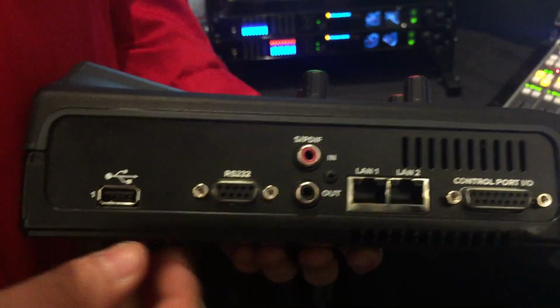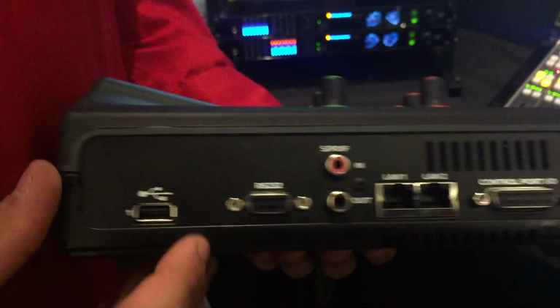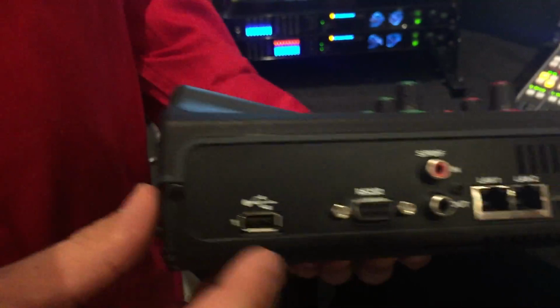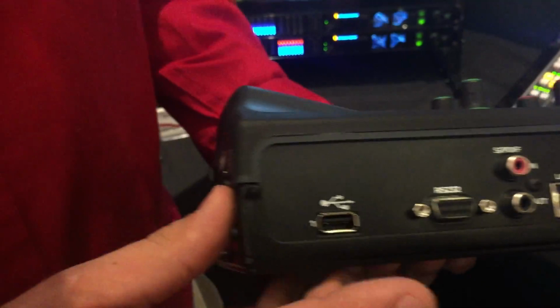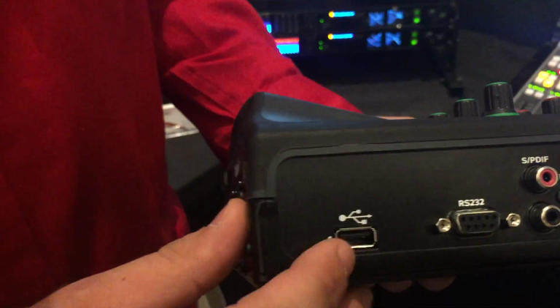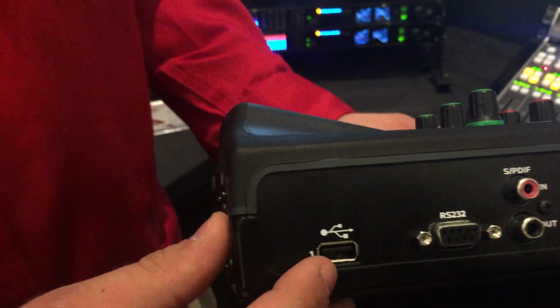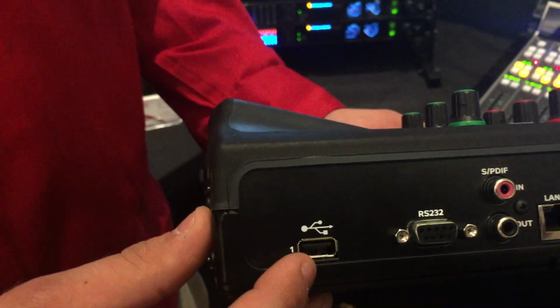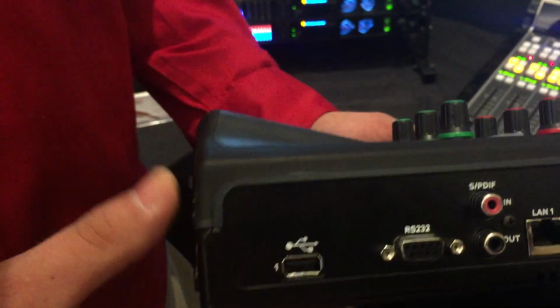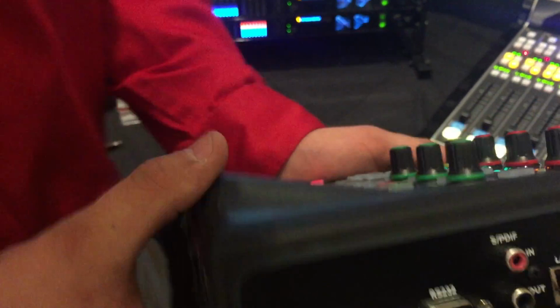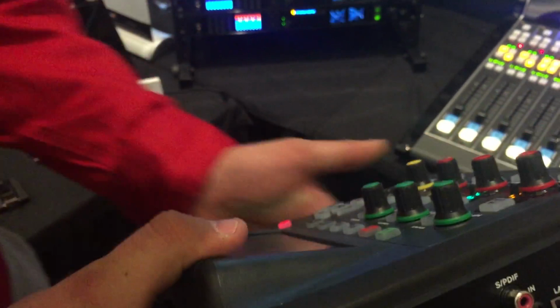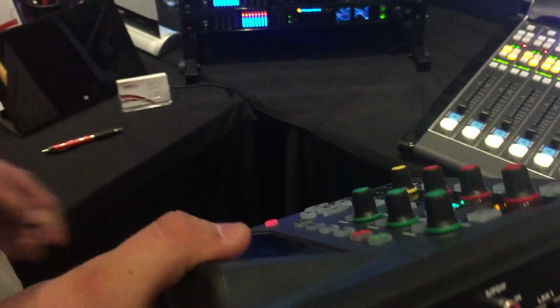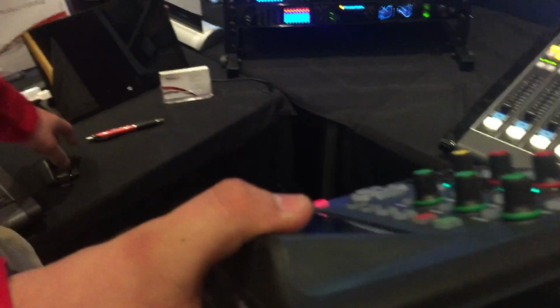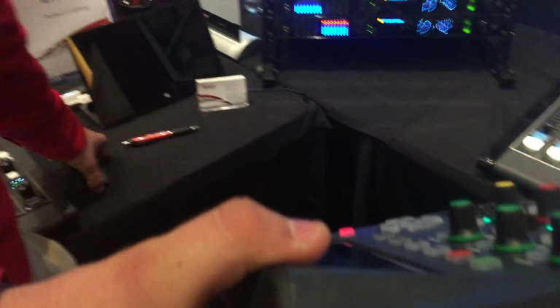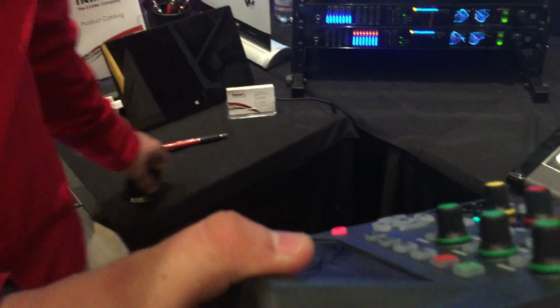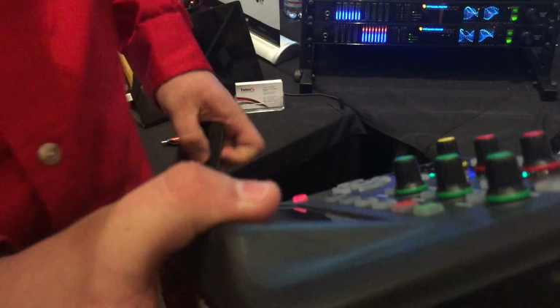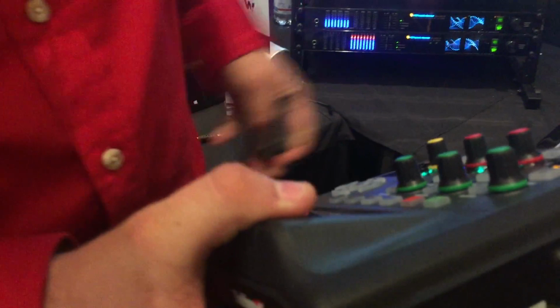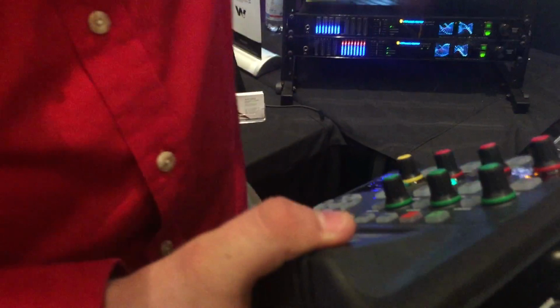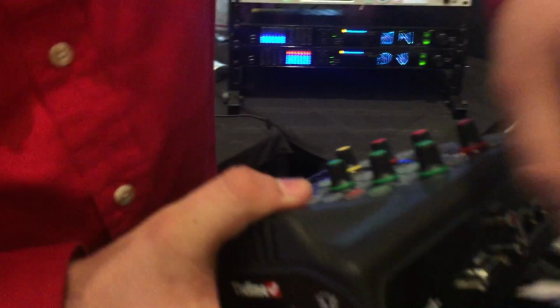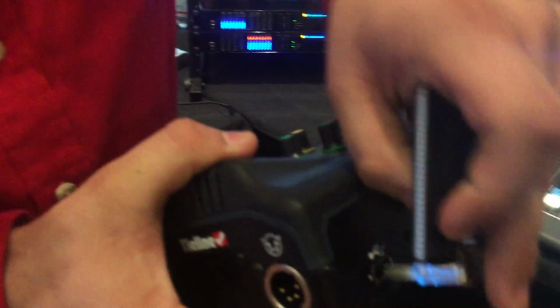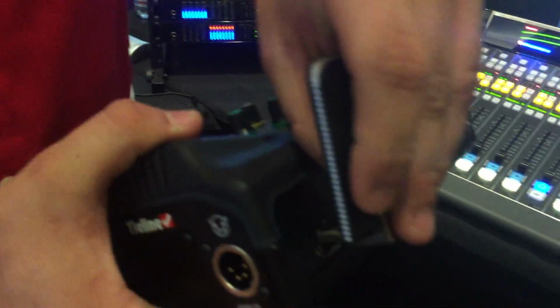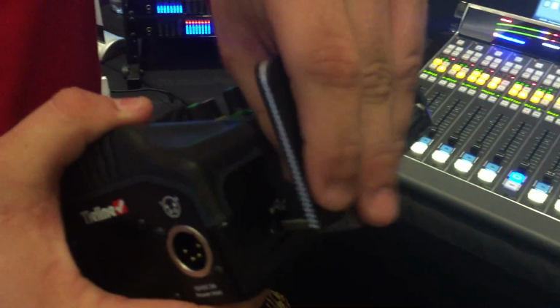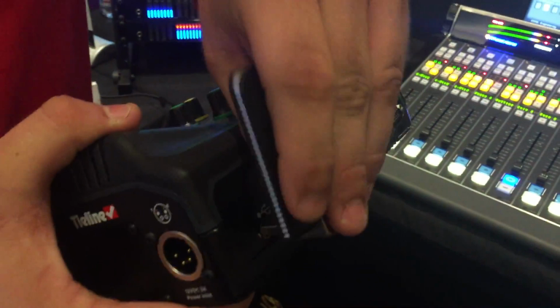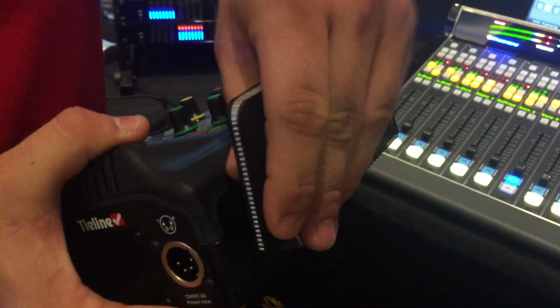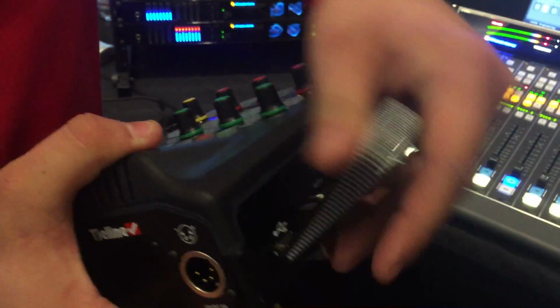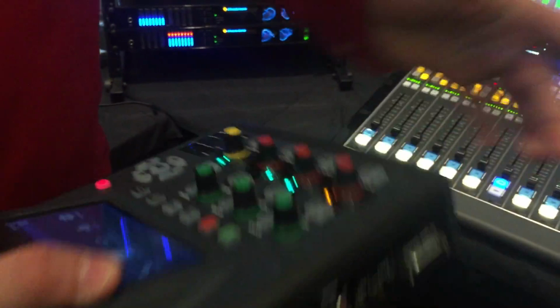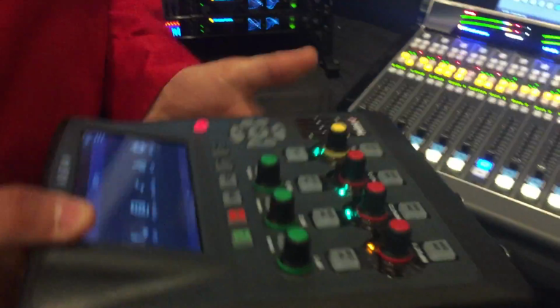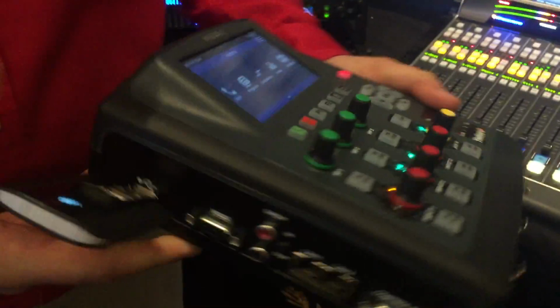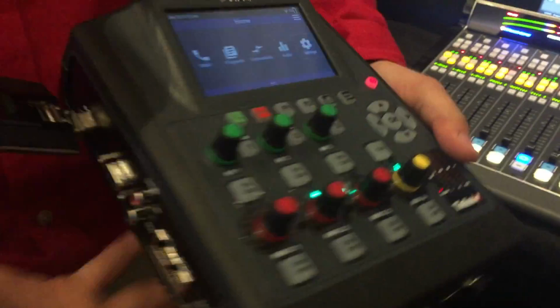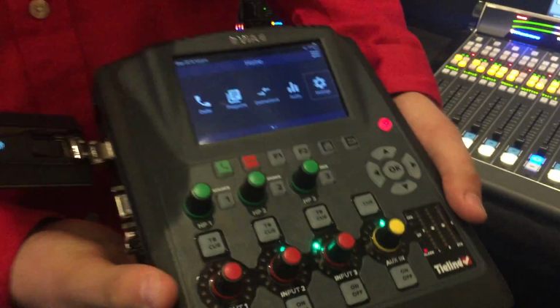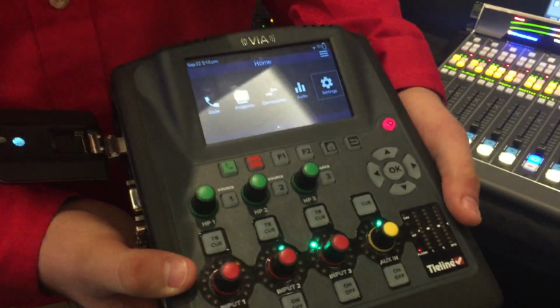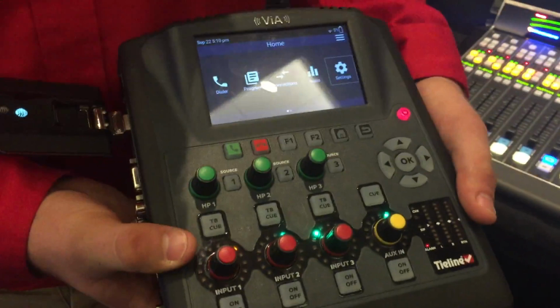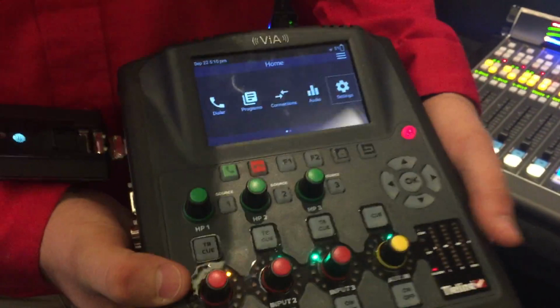We also have USB support for wireless USB modems, kind of like this. You'll plug this in here. Then there's your setup for wireless.